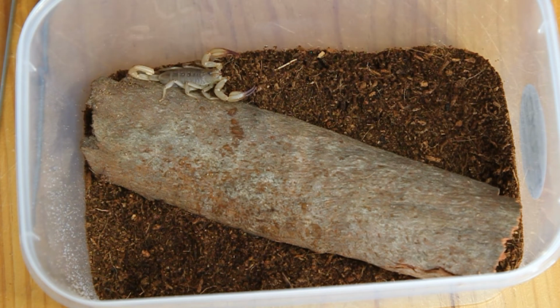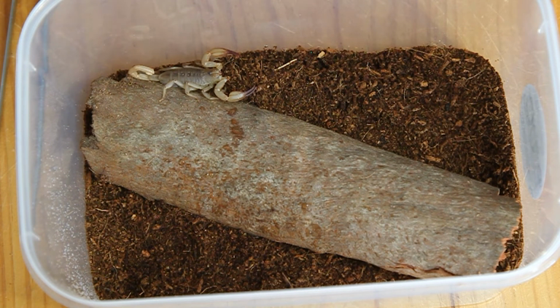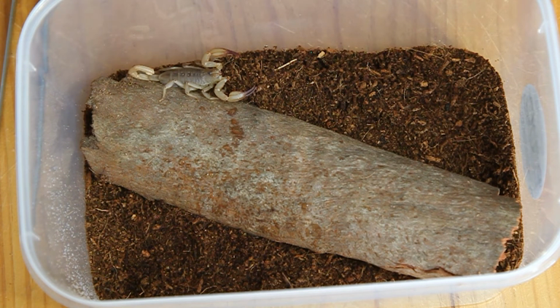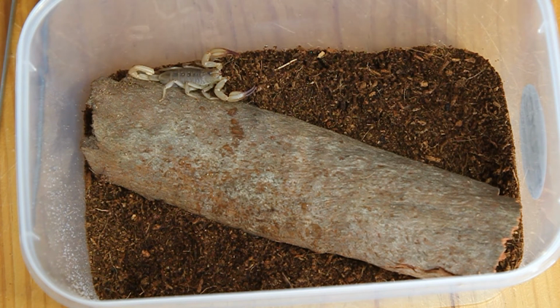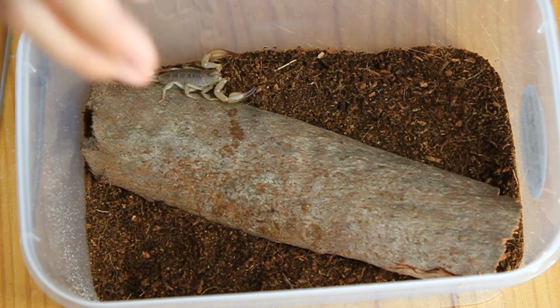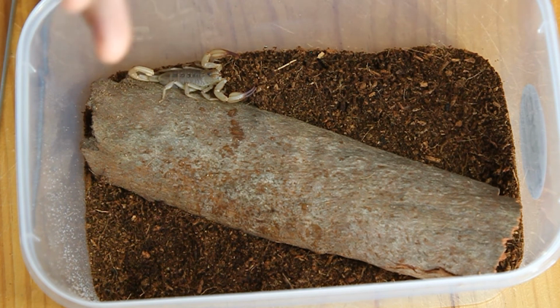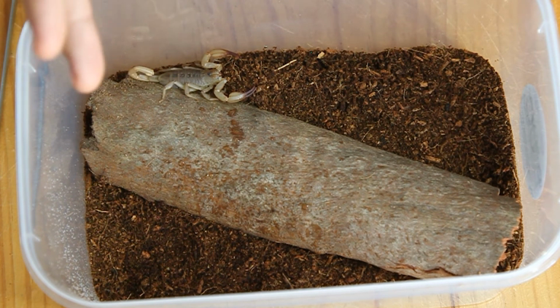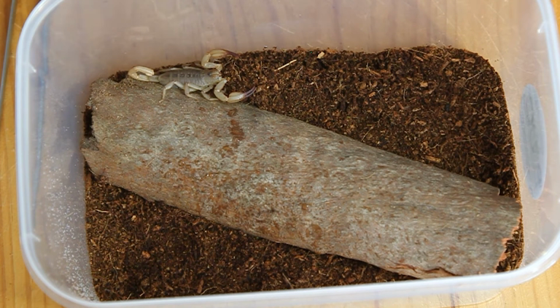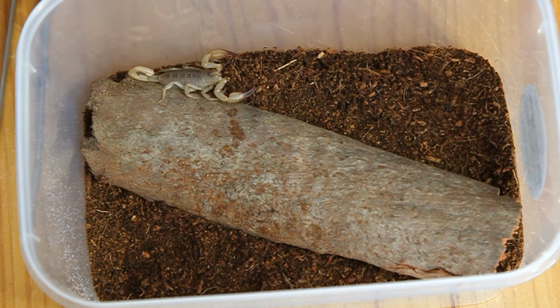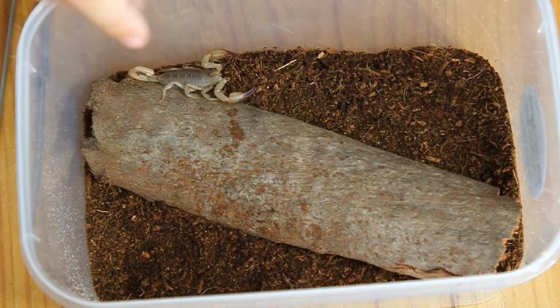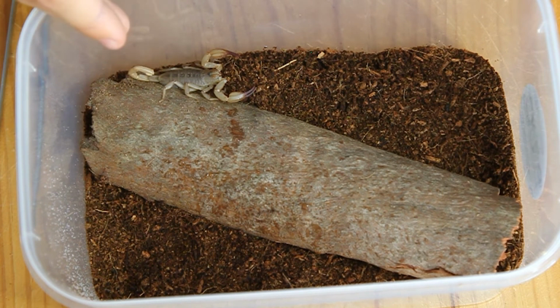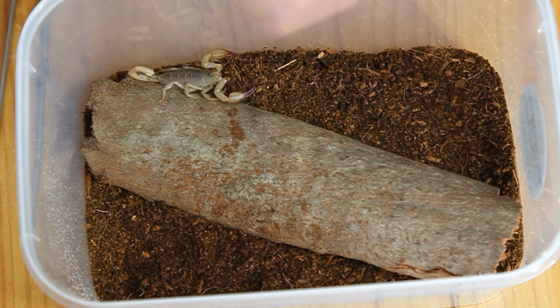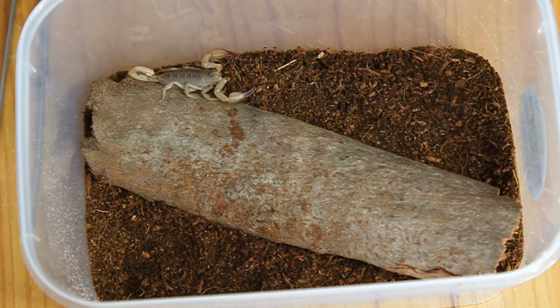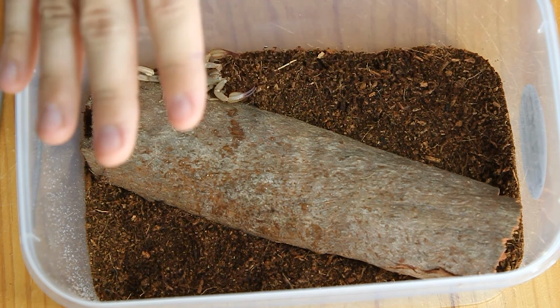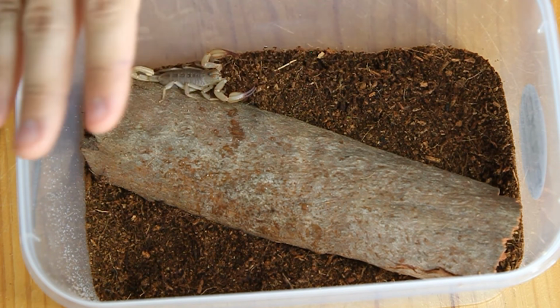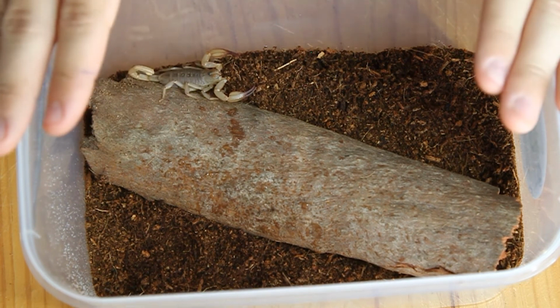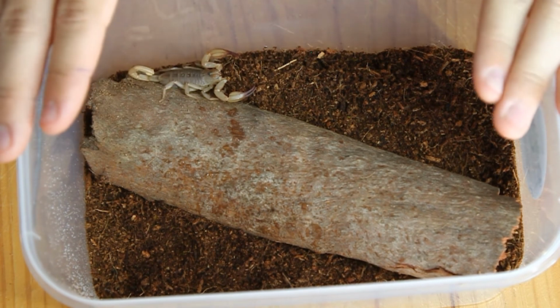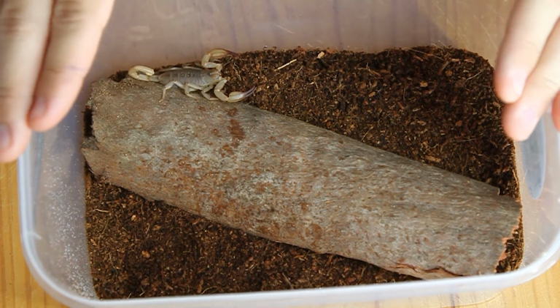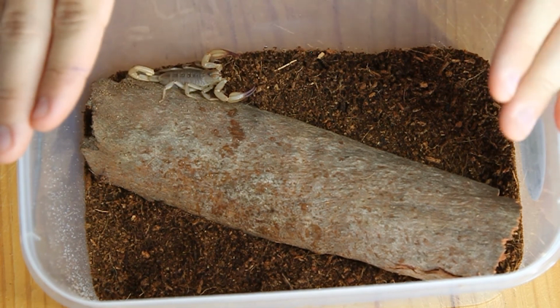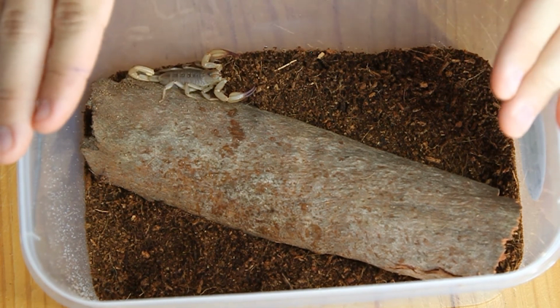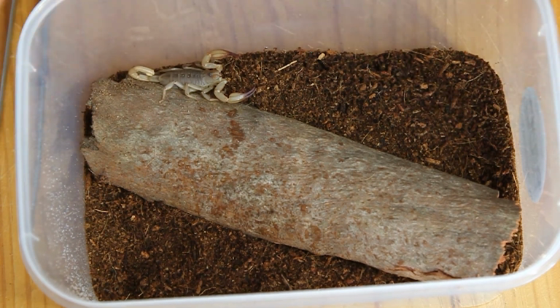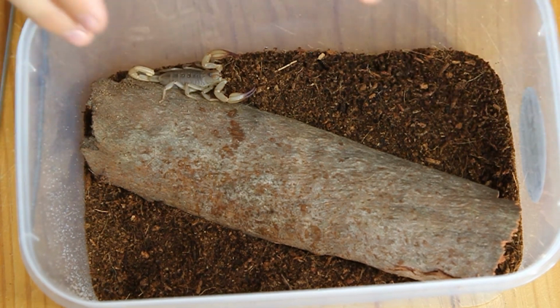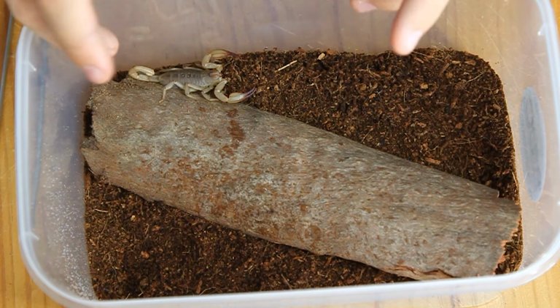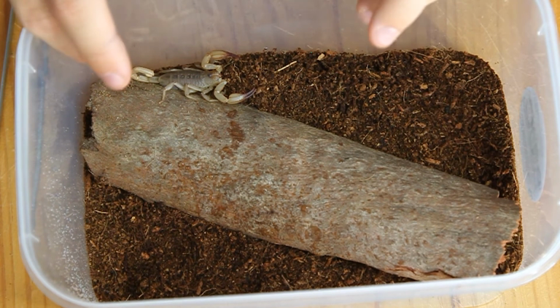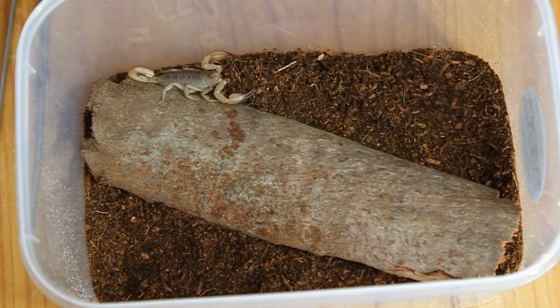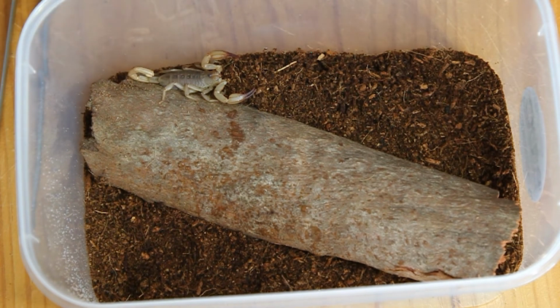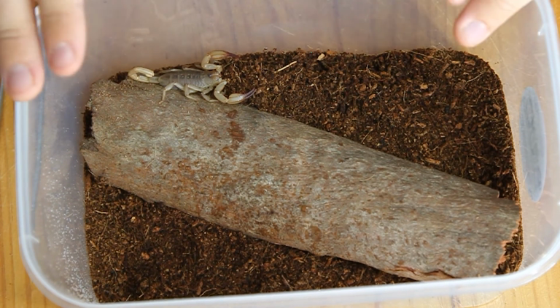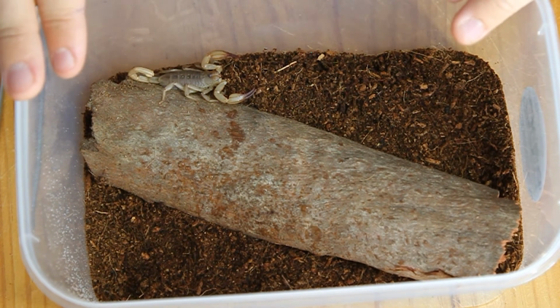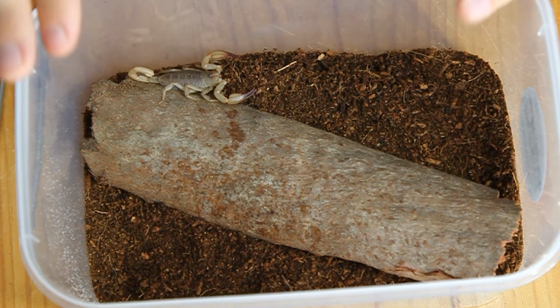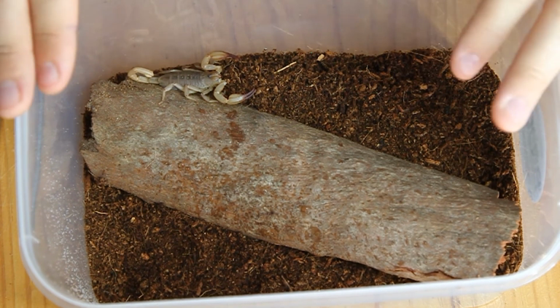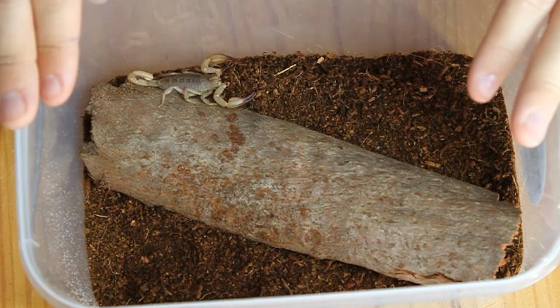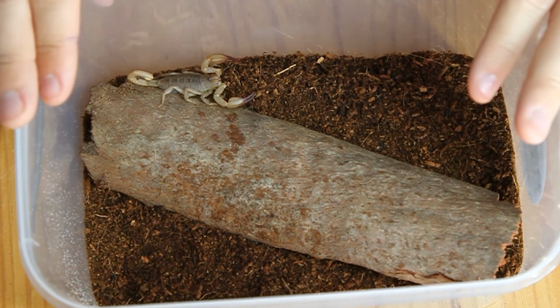There are two species that are bigger than this one, but none of them are allowed in the pet trade at the moment. So right now, this is the largest species of scorpion available in the pet trade.